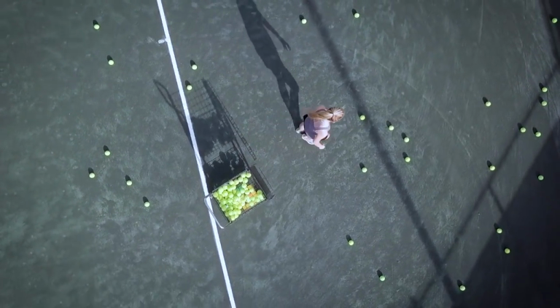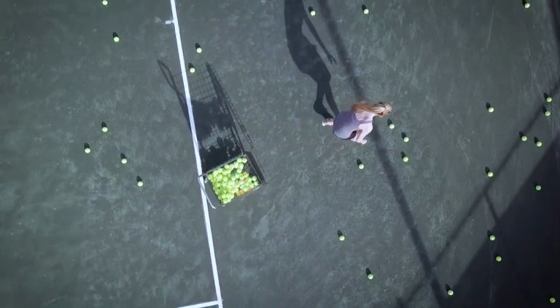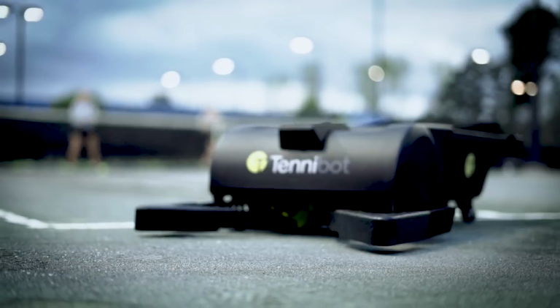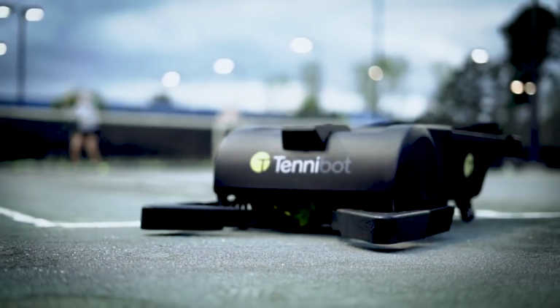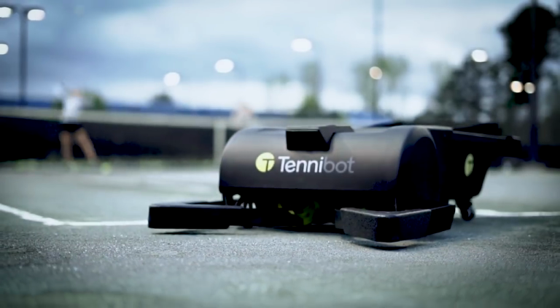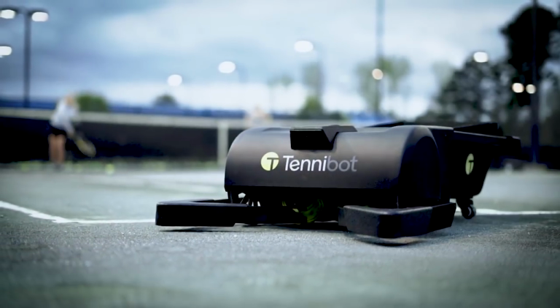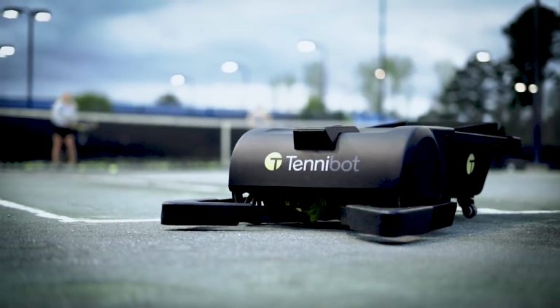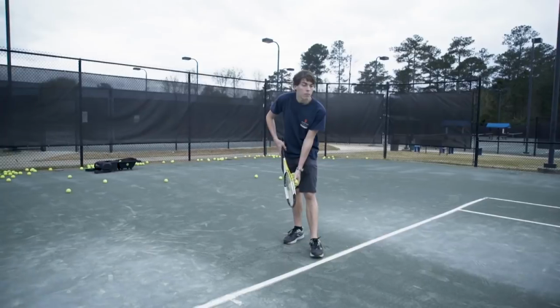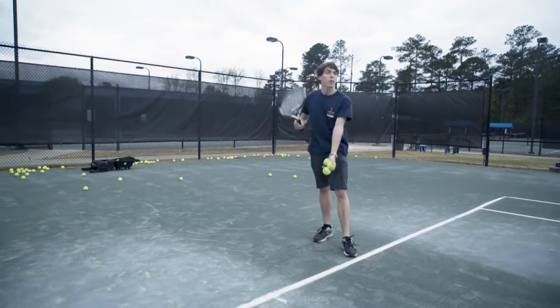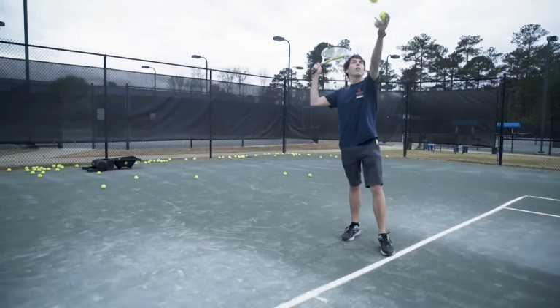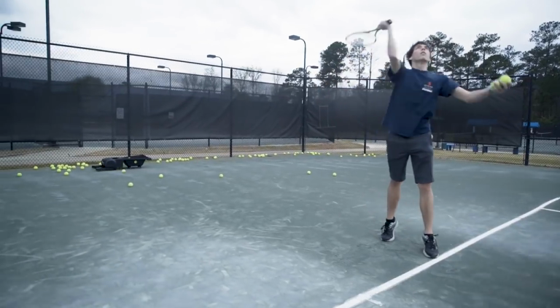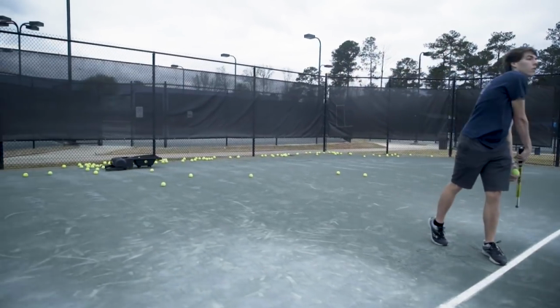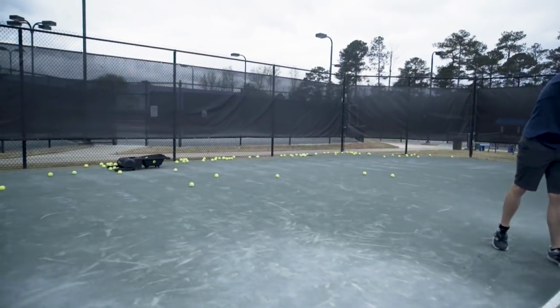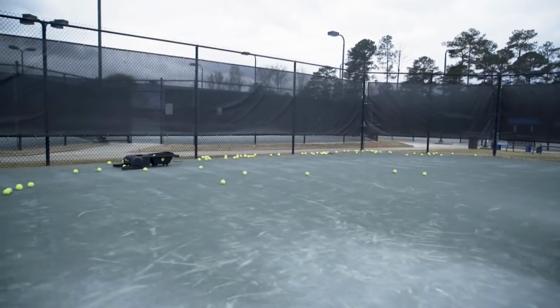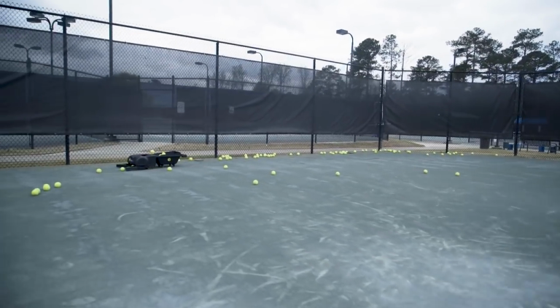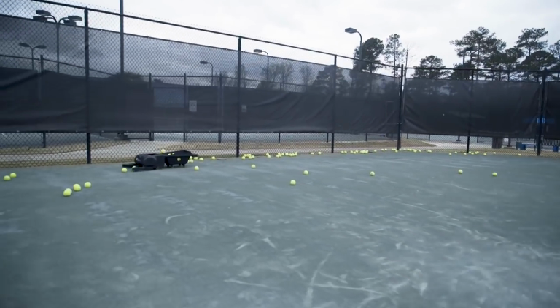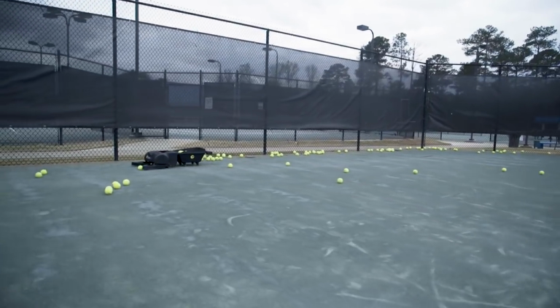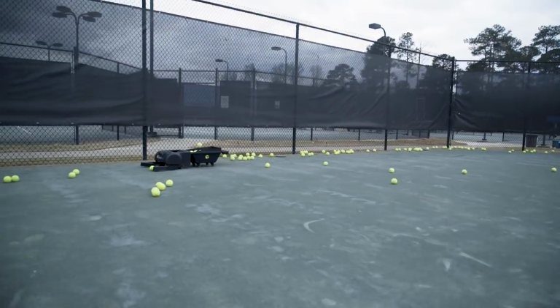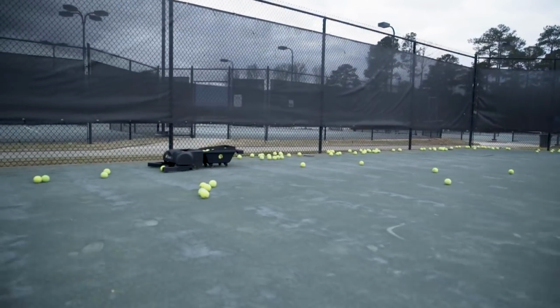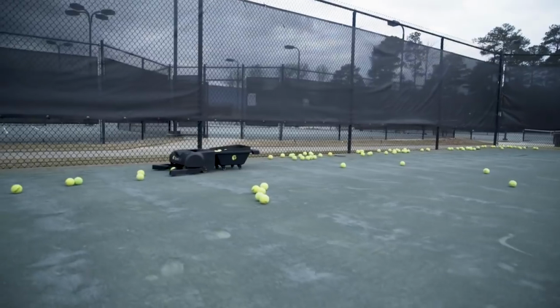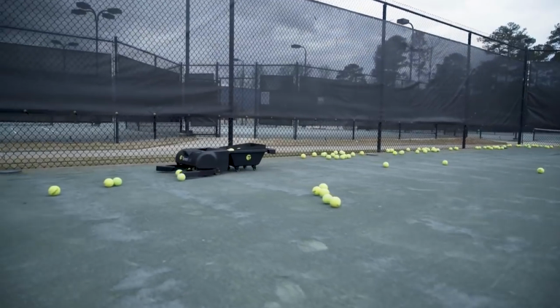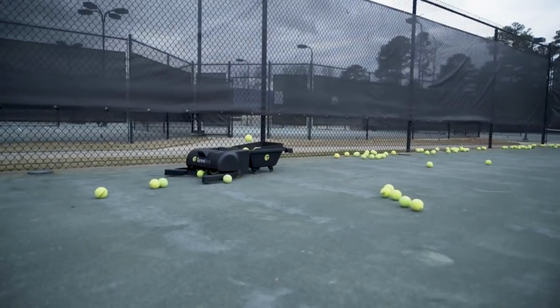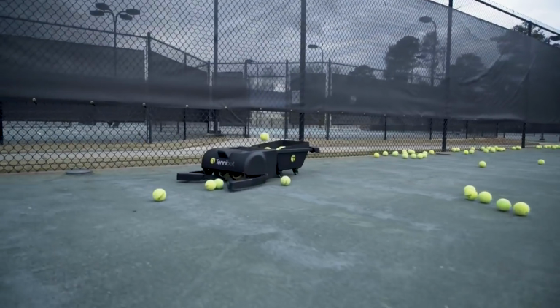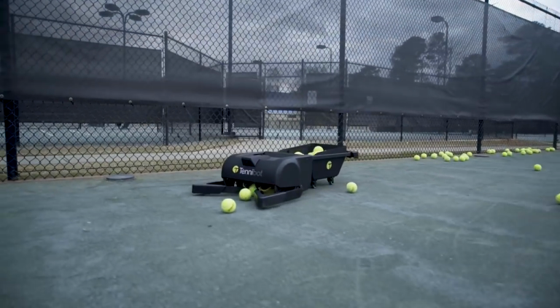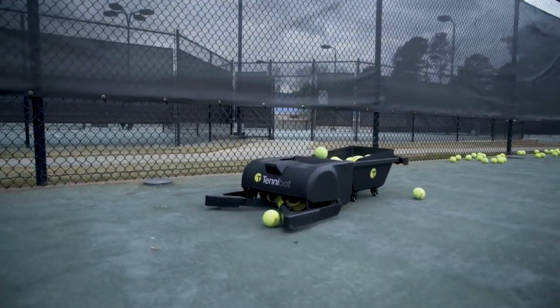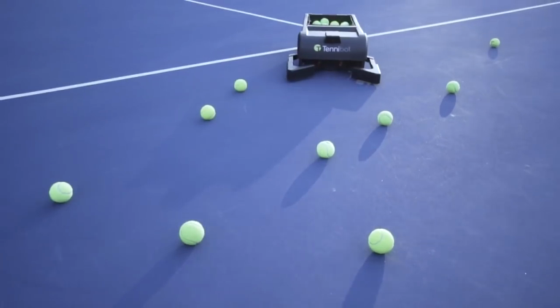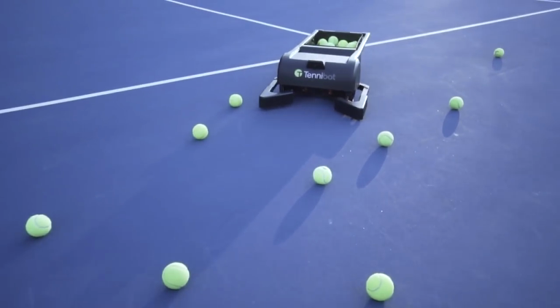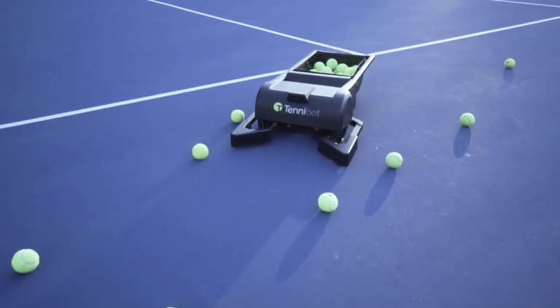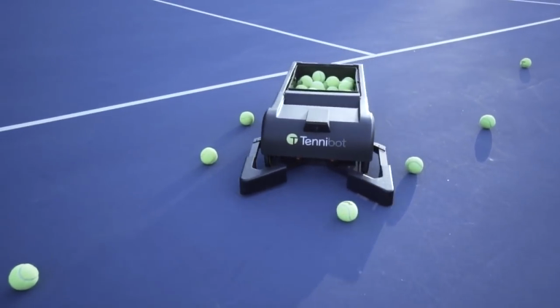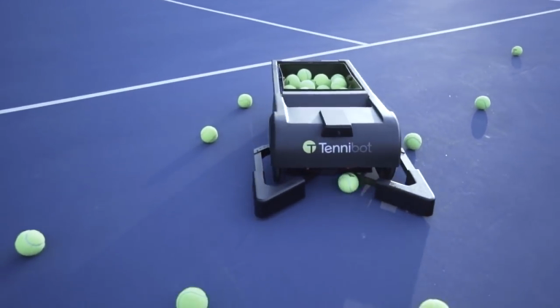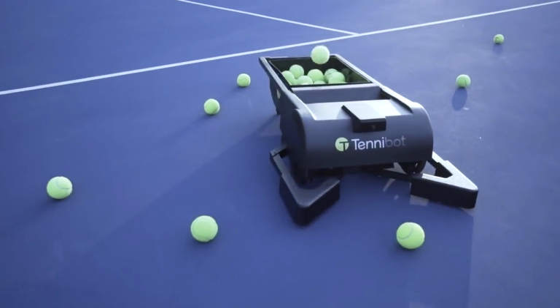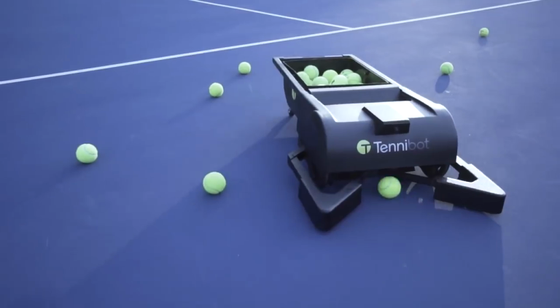And this is why we invented Tenobot. Tenobot is the world's first robotic ball collector. Tenobot perfectly integrates computer vision and artificial intelligence to detect tennis balls on the court and collect them for players.